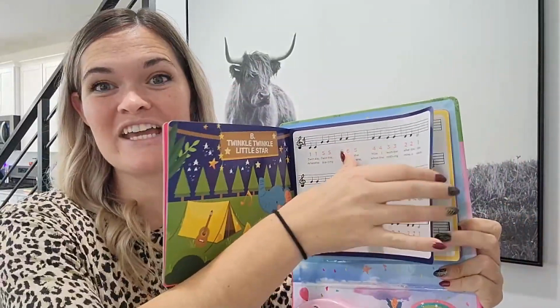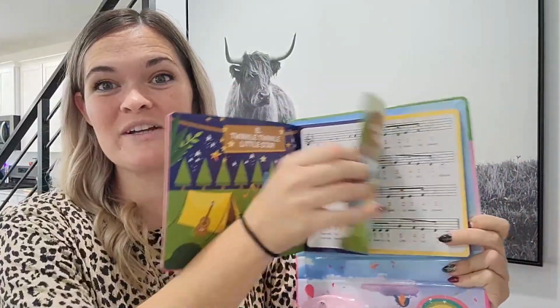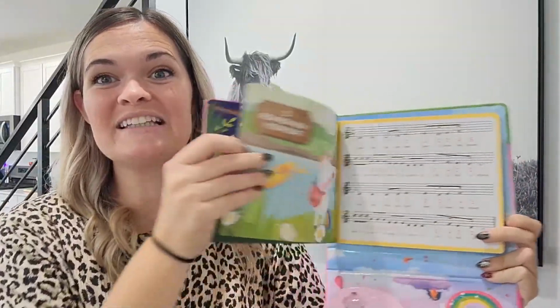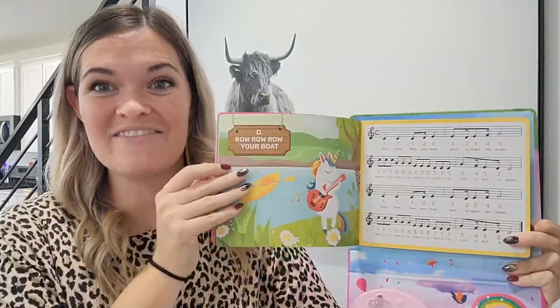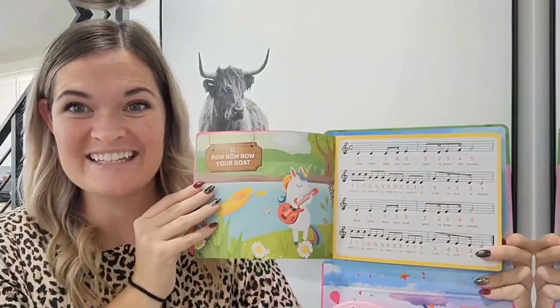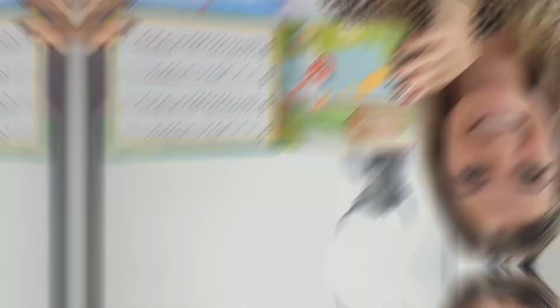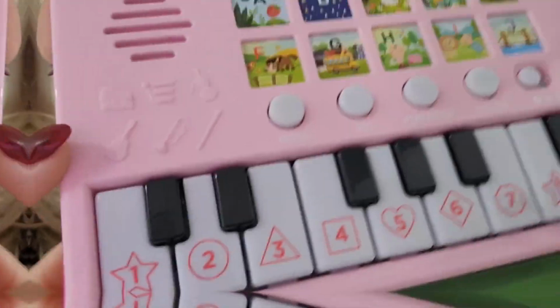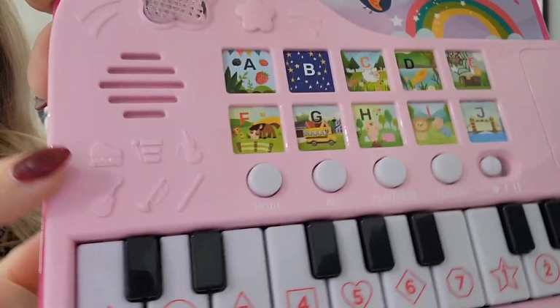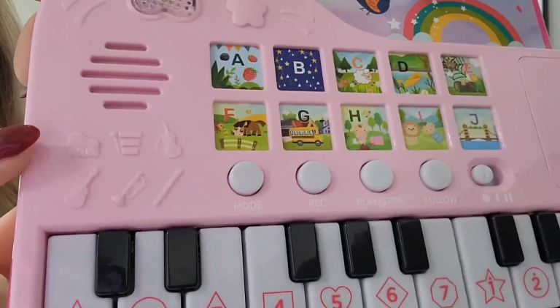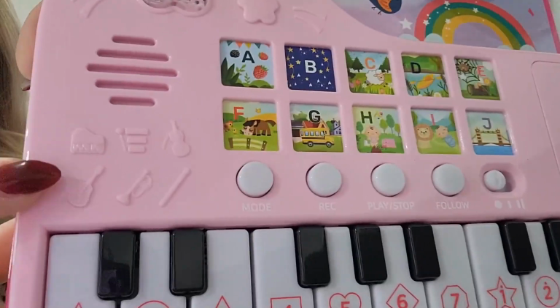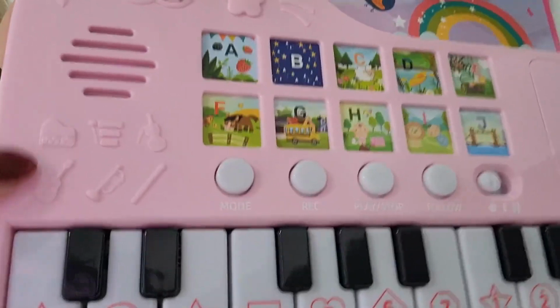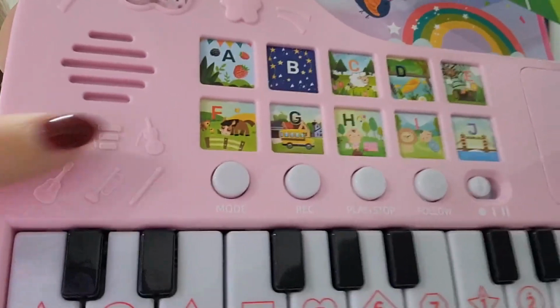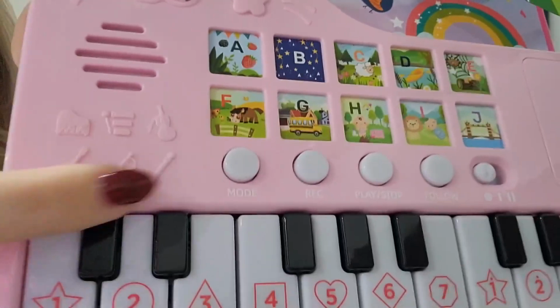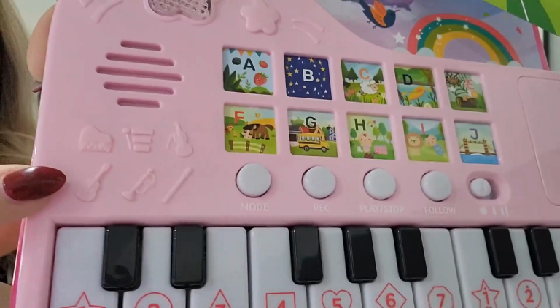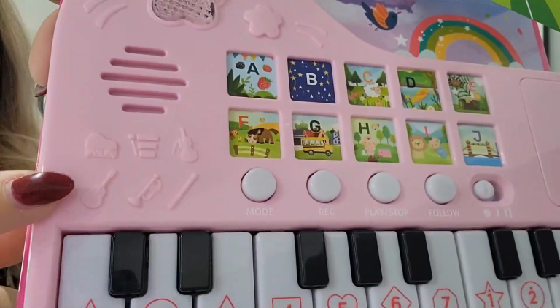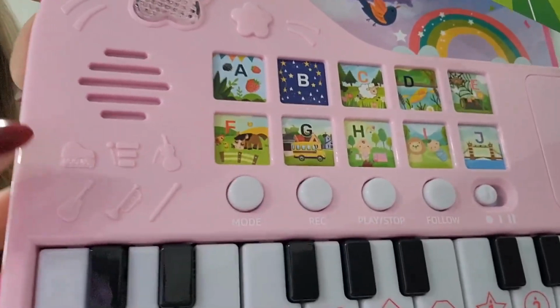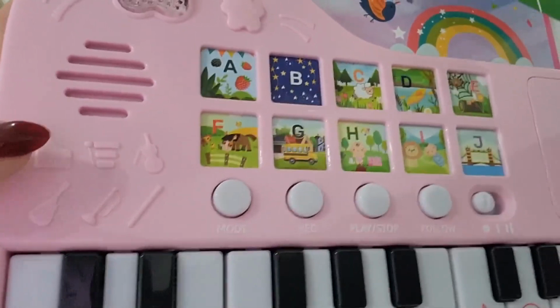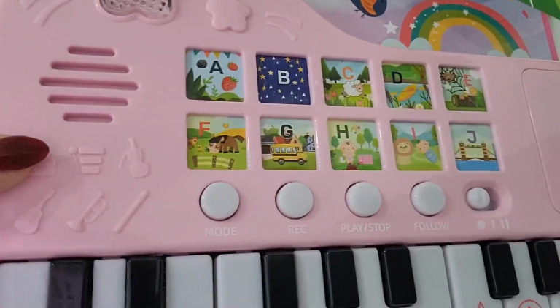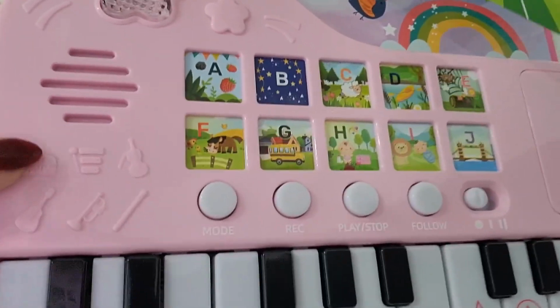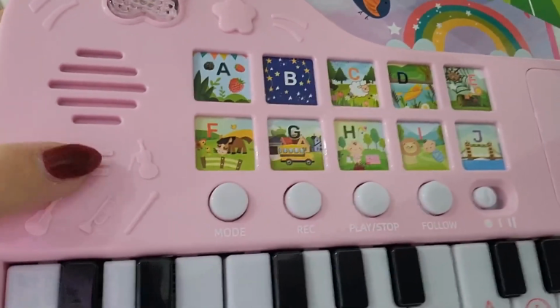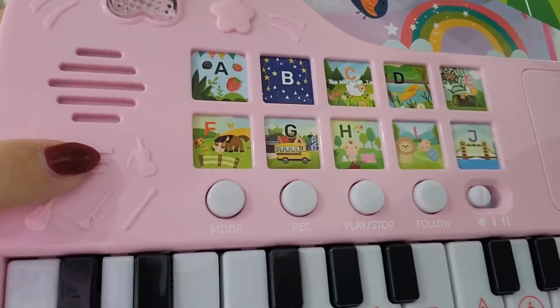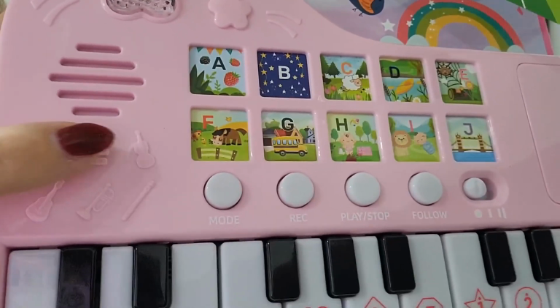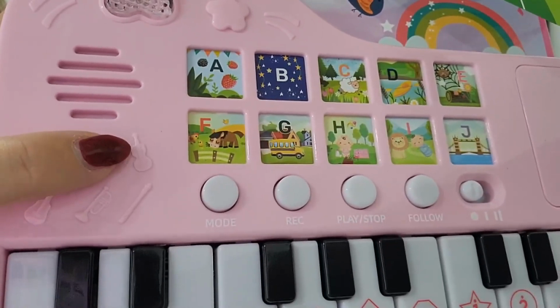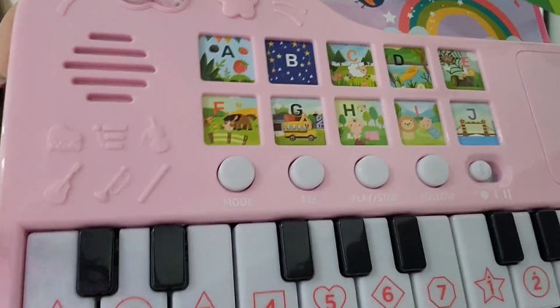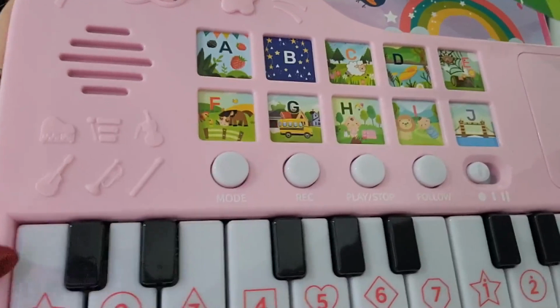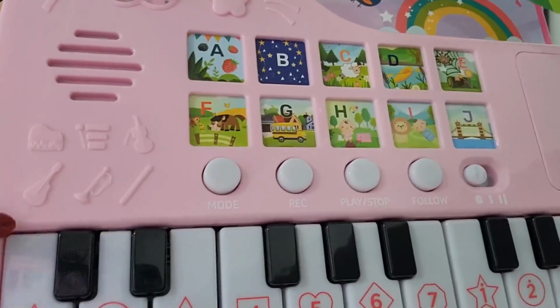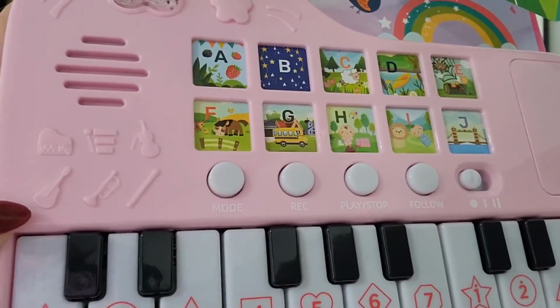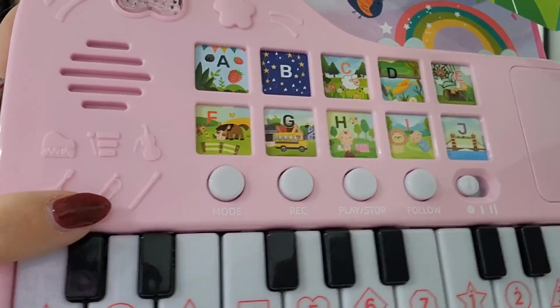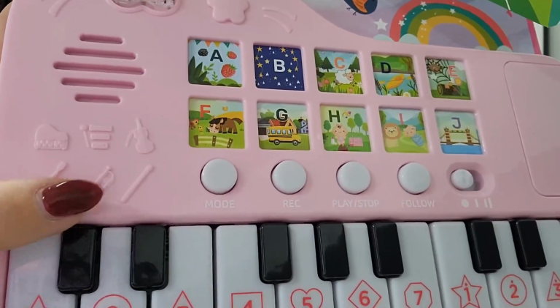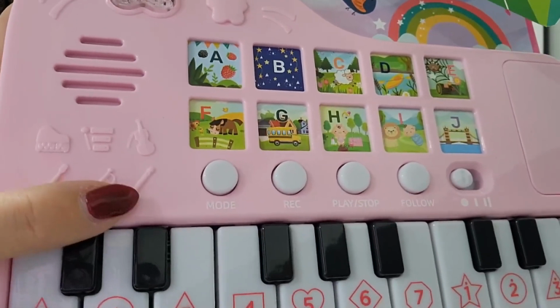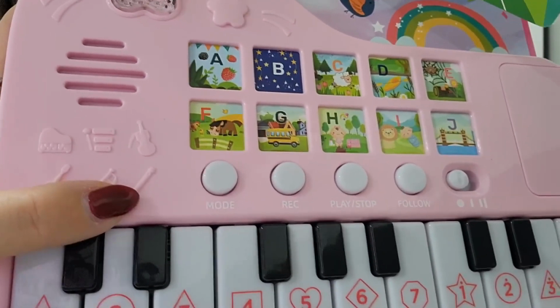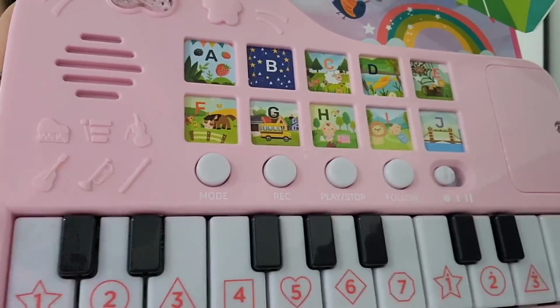This piano actually makes six different musical instruments: the piano sound, the vibraphone, the violin, the guitar, the trumpet, or the flute.